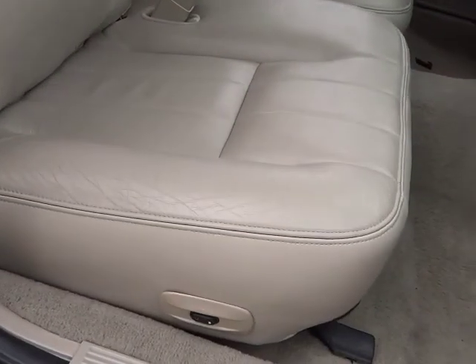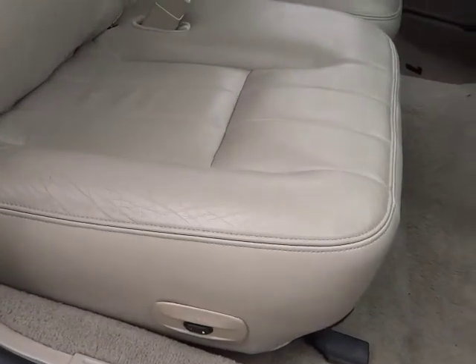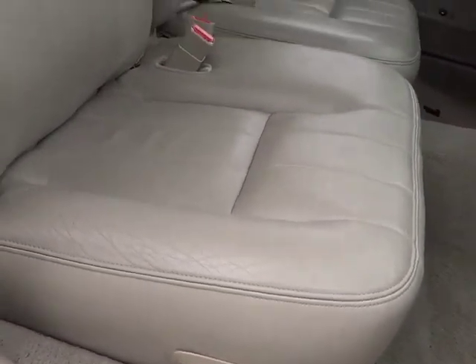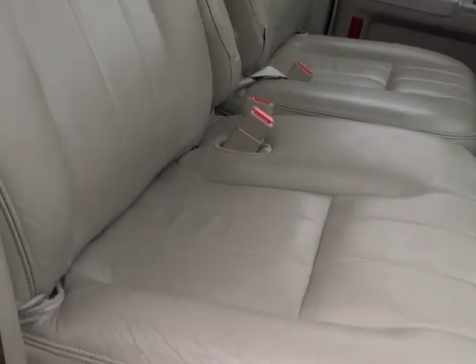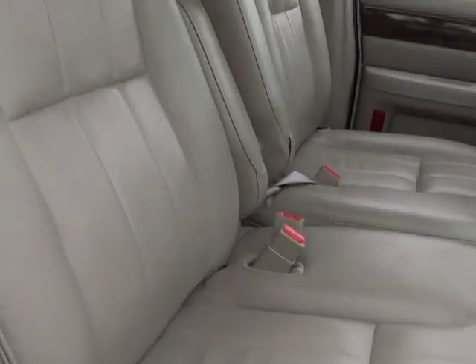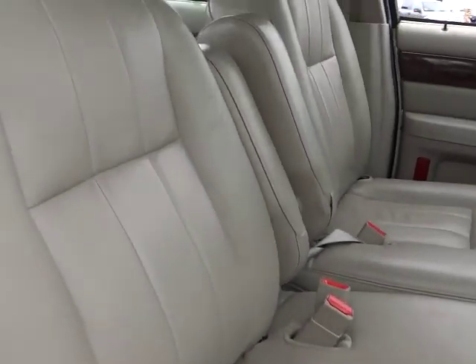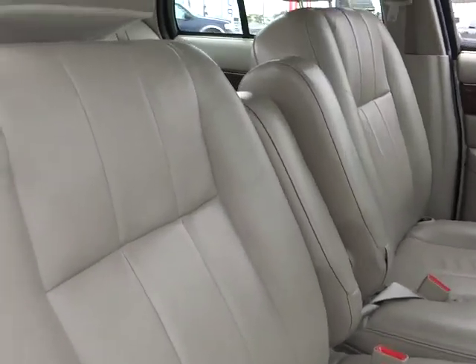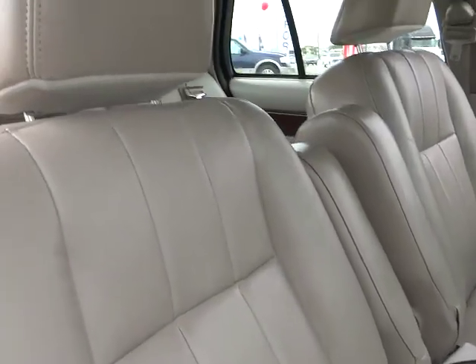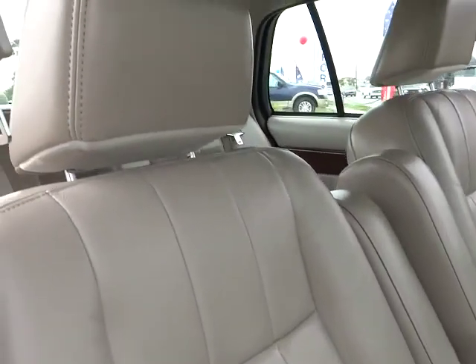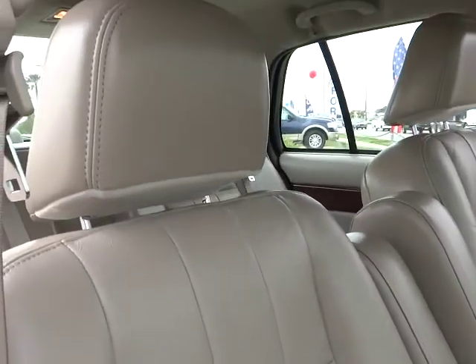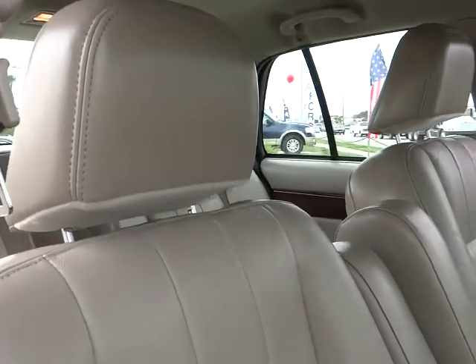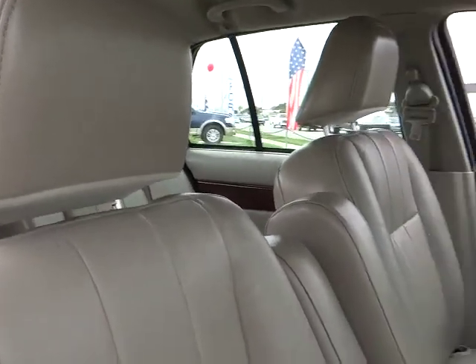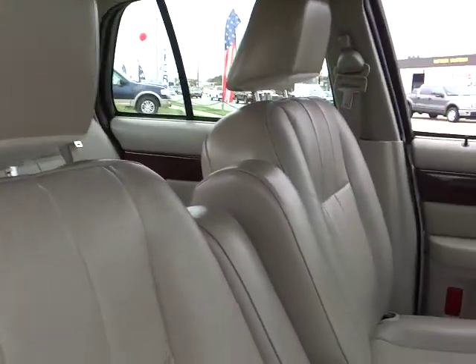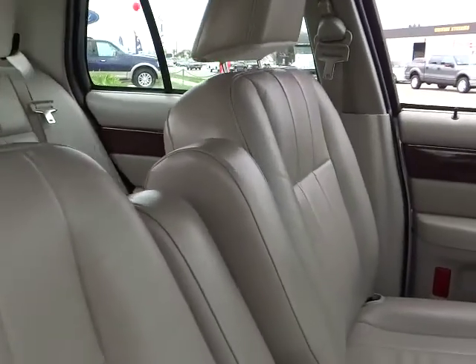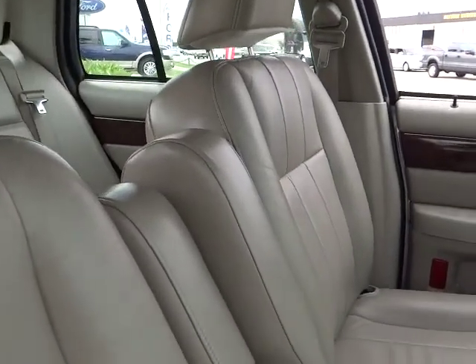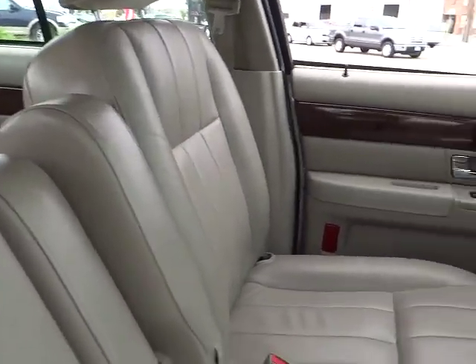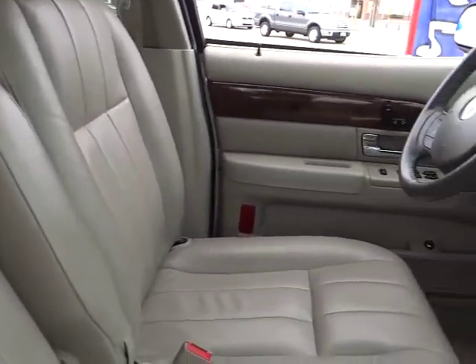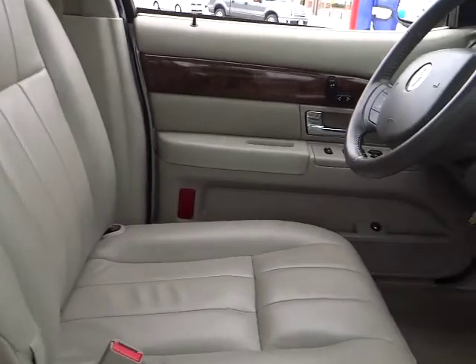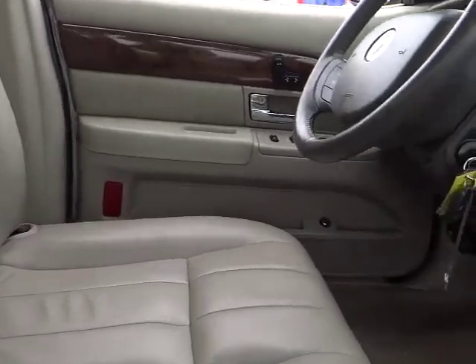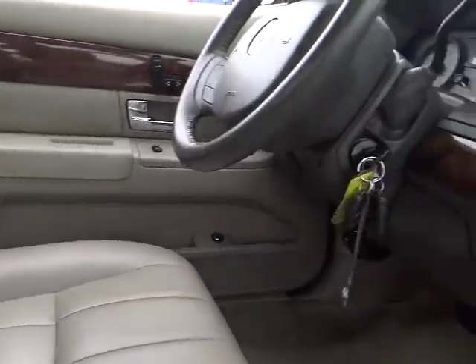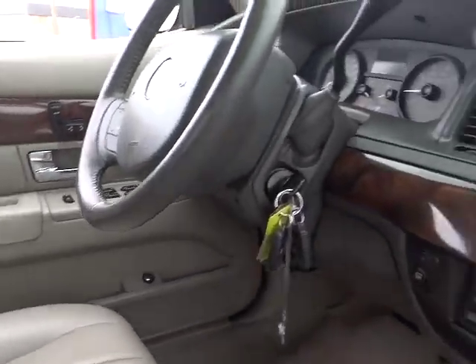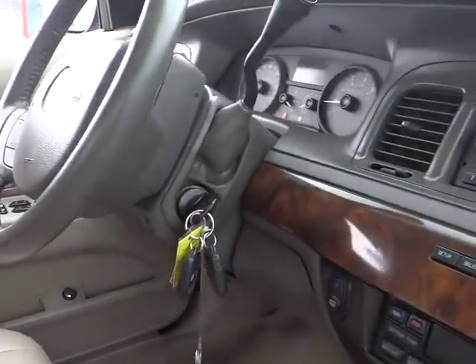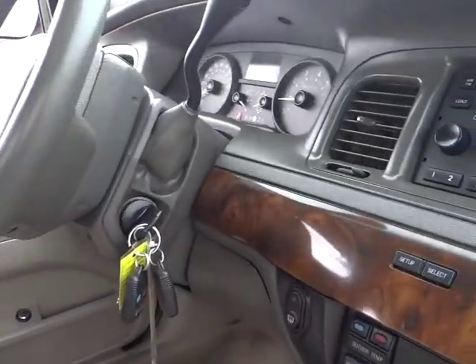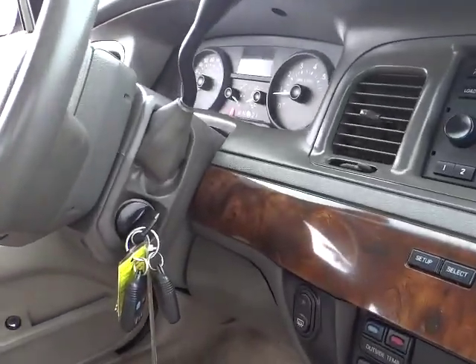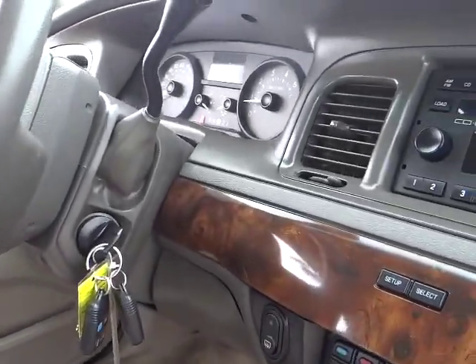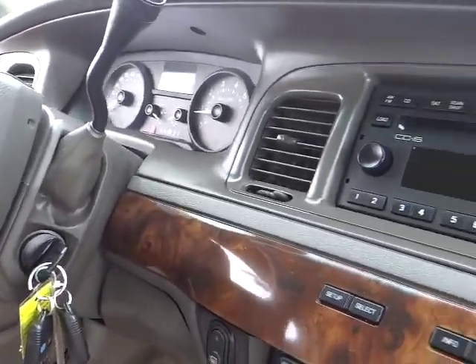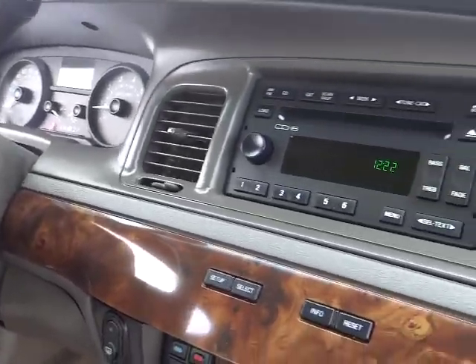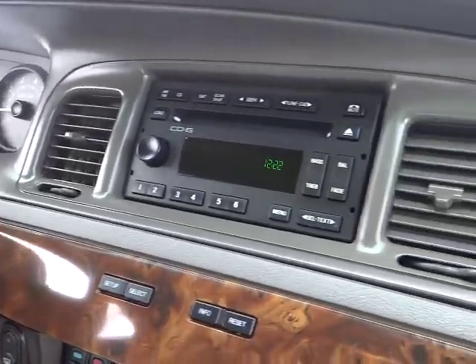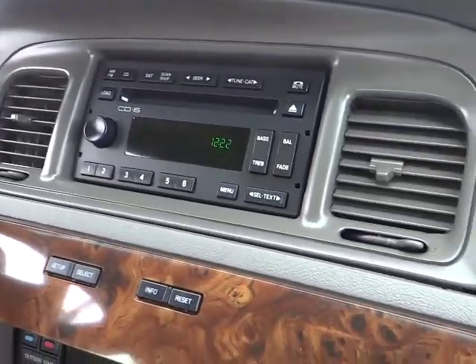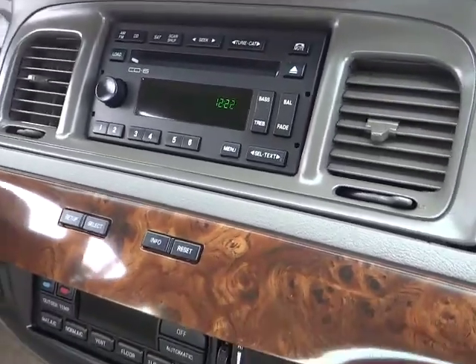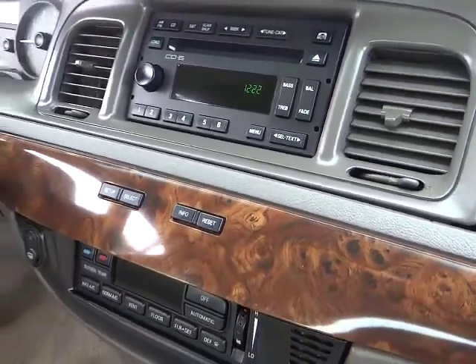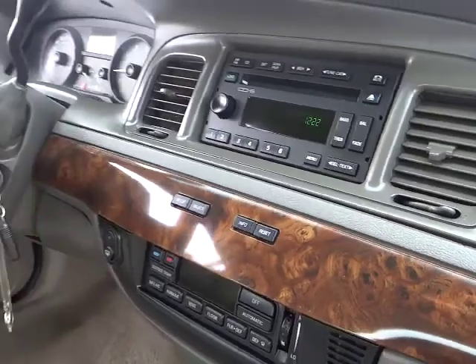power windows, fog lamps, power door locks, leather, leather-wrapped steering wheel, power driver mirror, tilt steering wheel, cup holders, vanity mirrors, four-piece floor mat set.